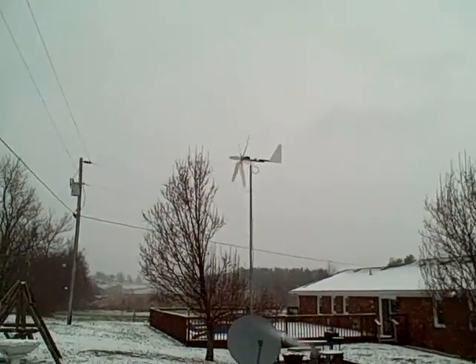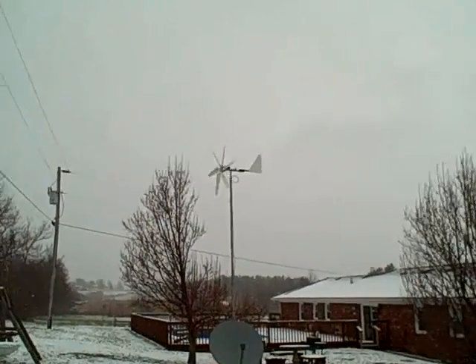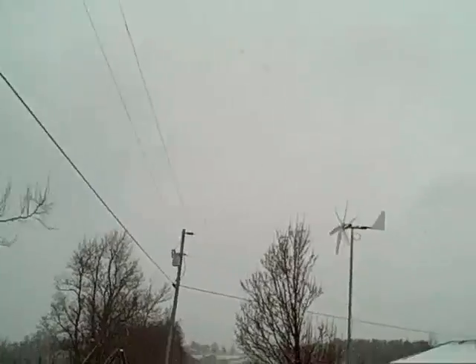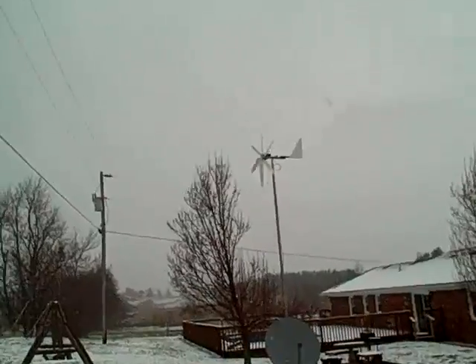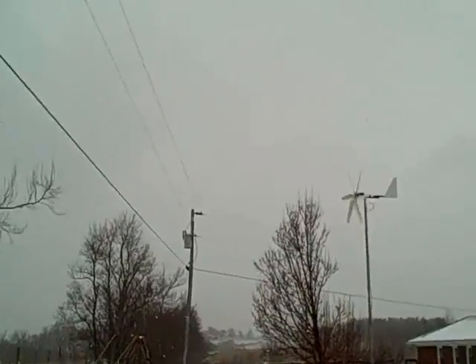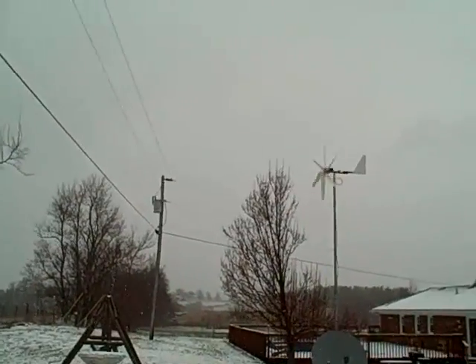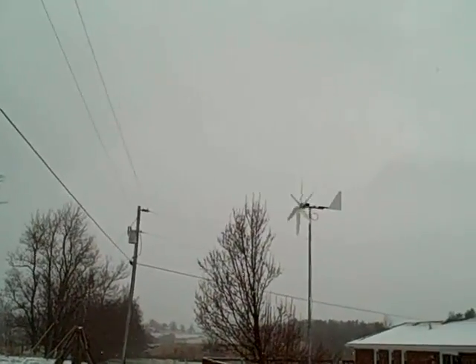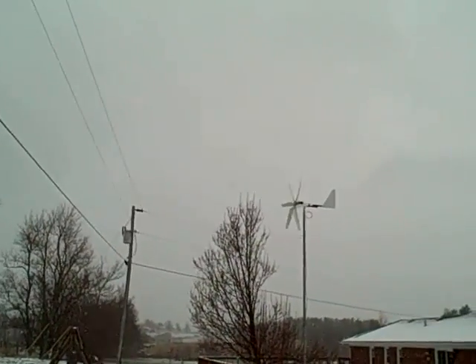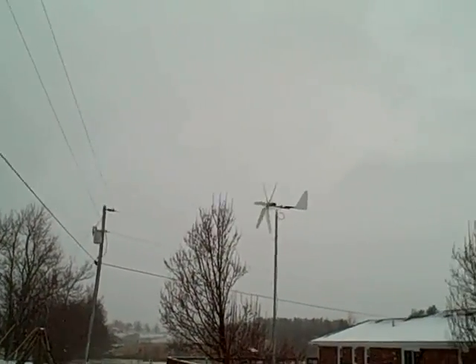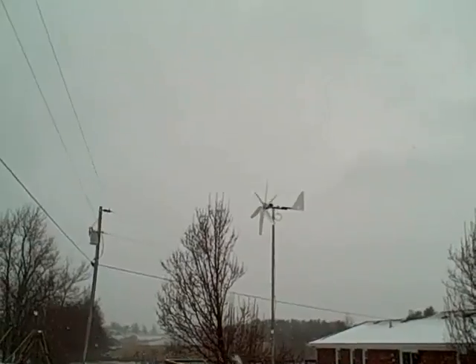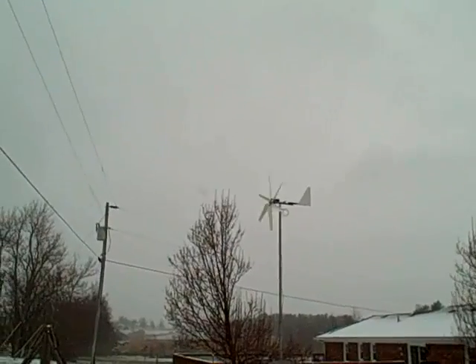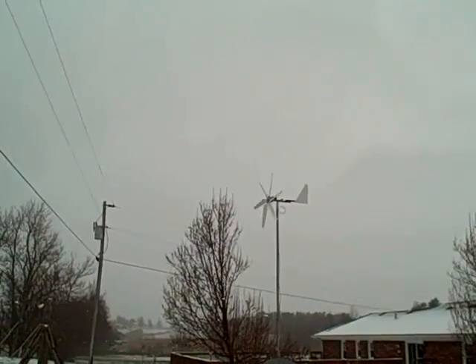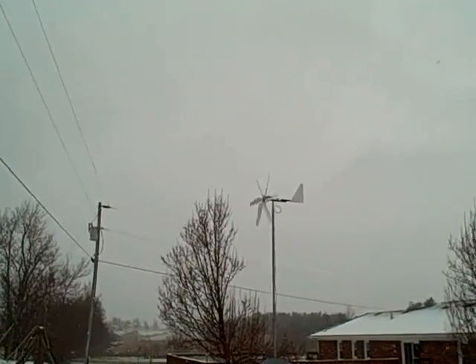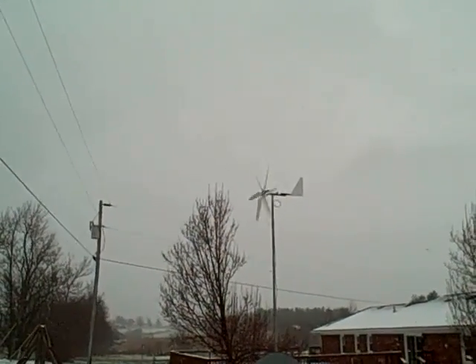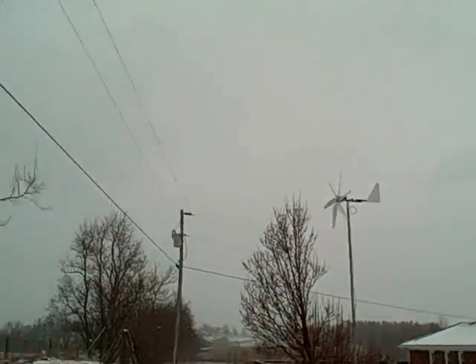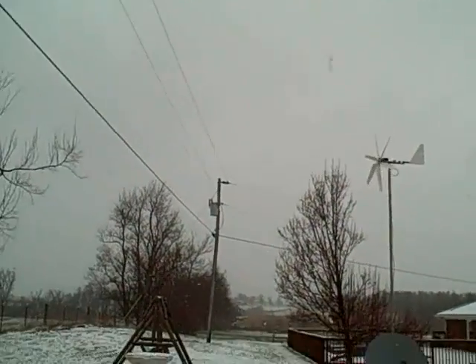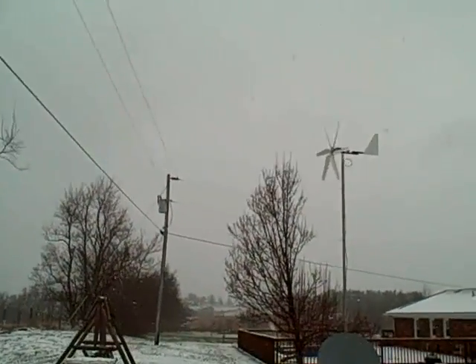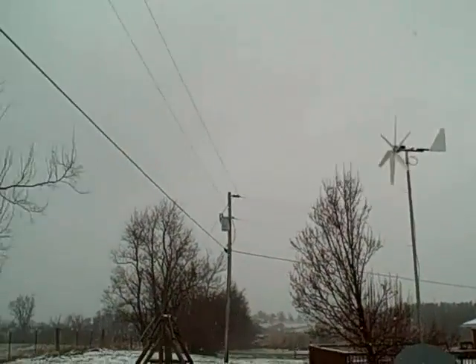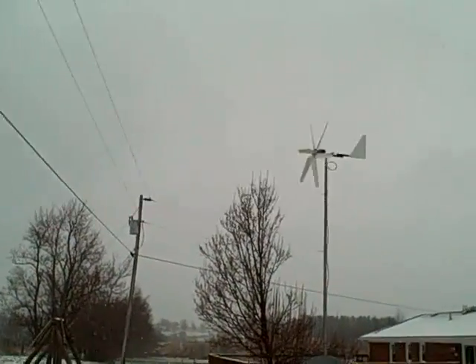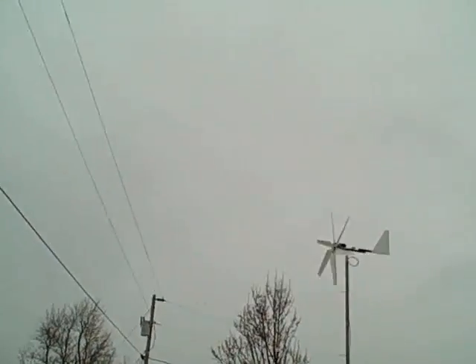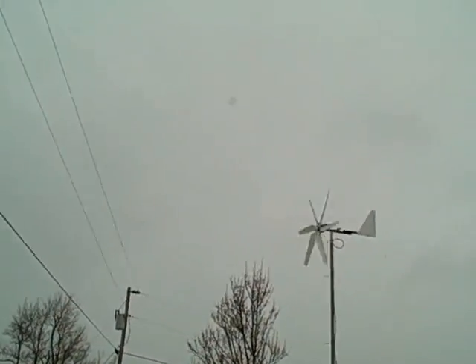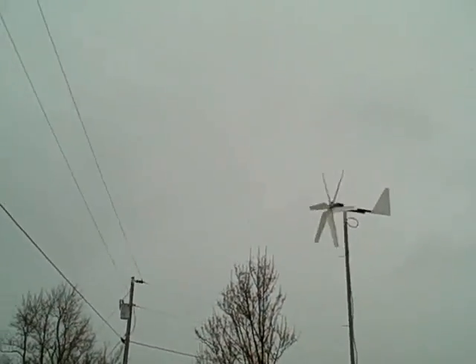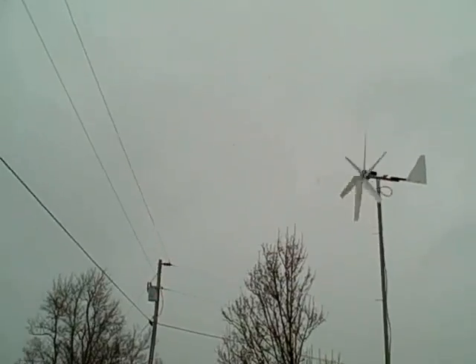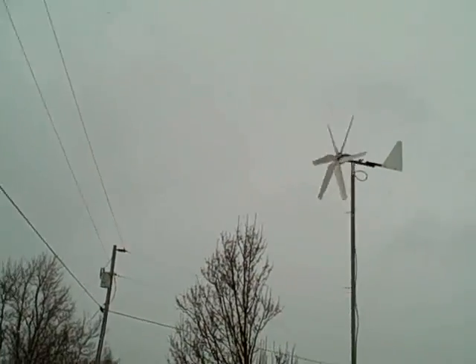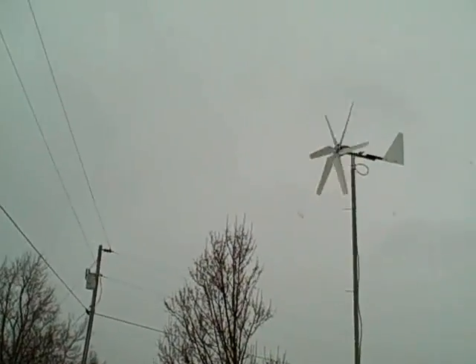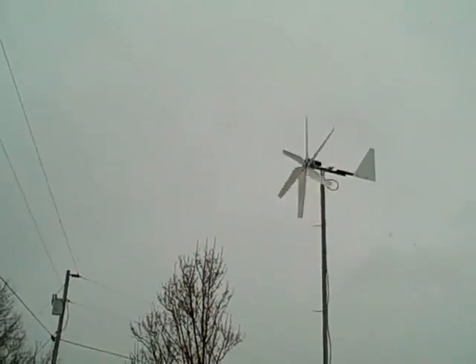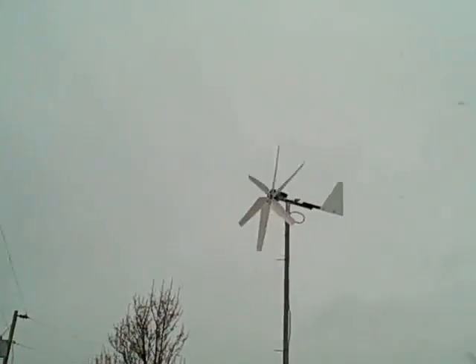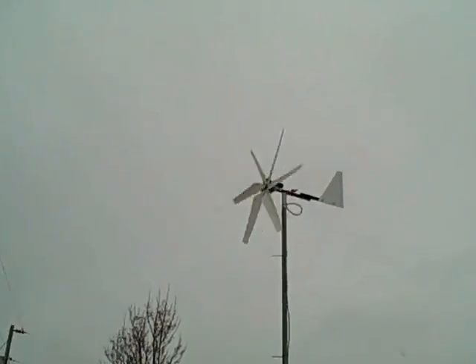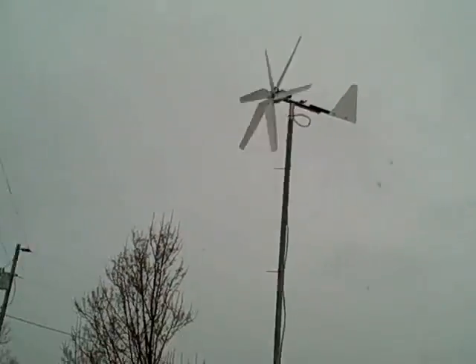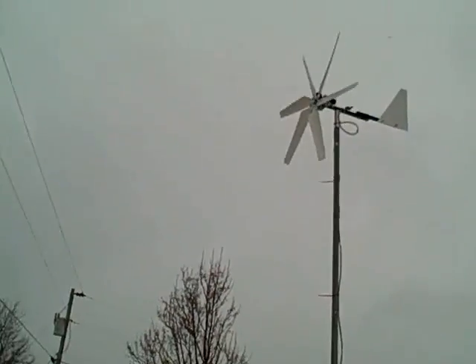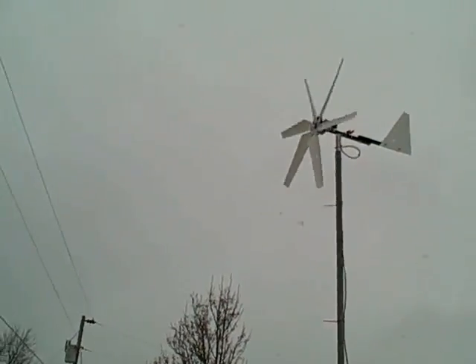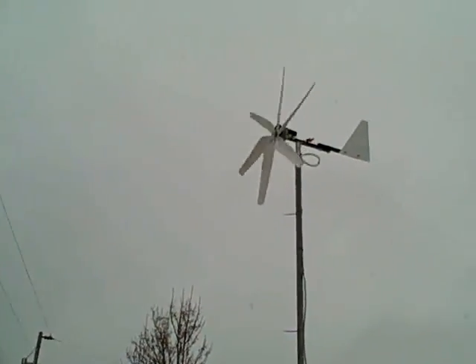Okay, I'm showing a video here of my windmill. The wind's not blowing that hard right now — it's maybe 13 on there or something like that.